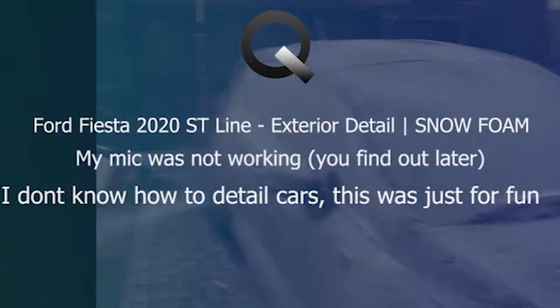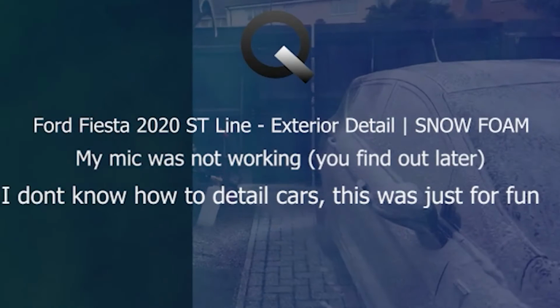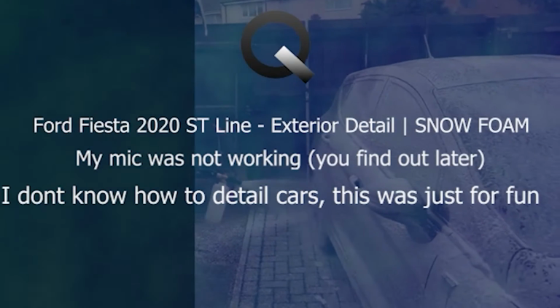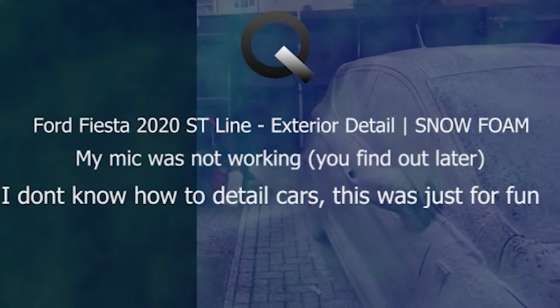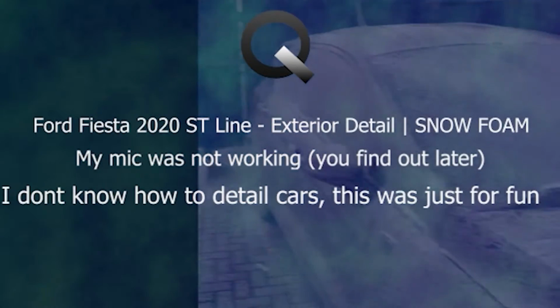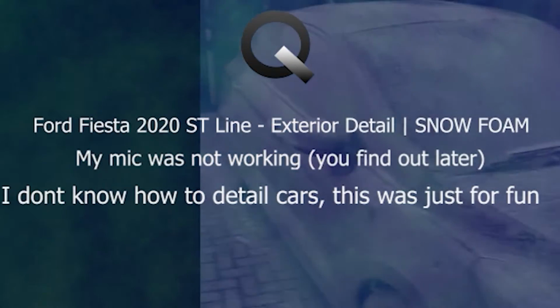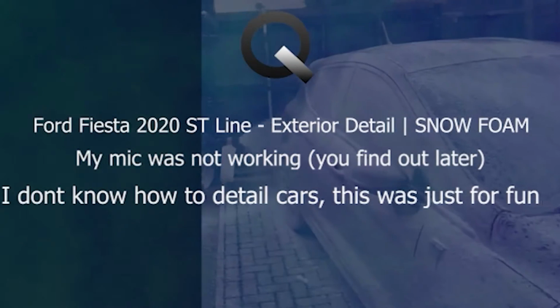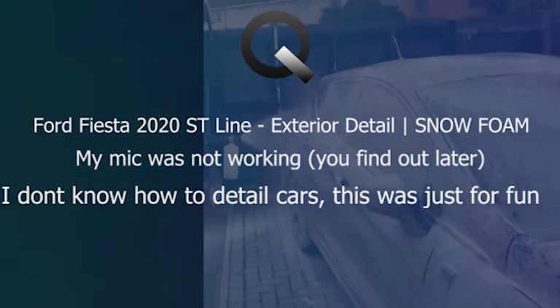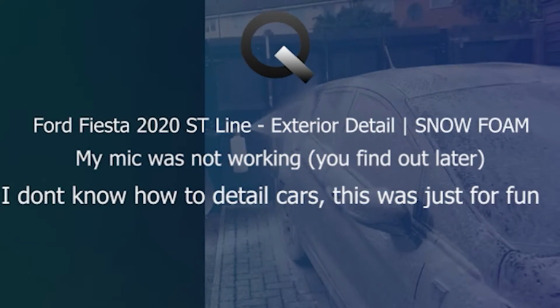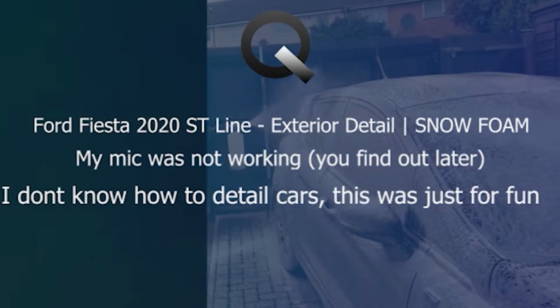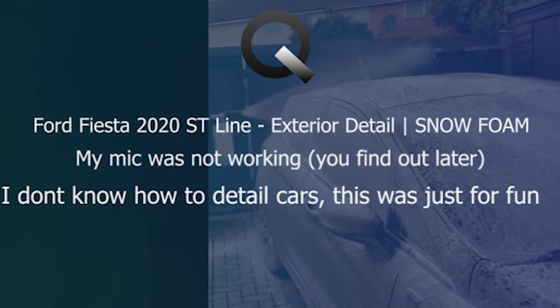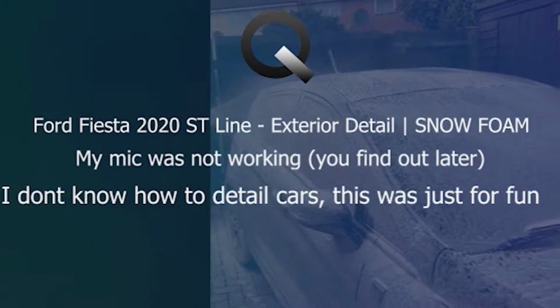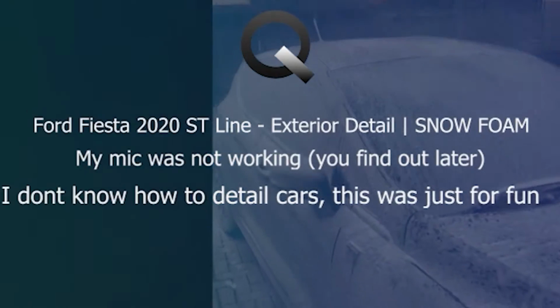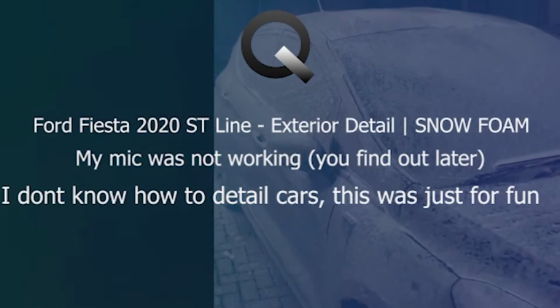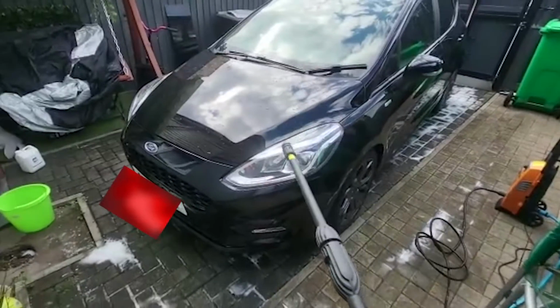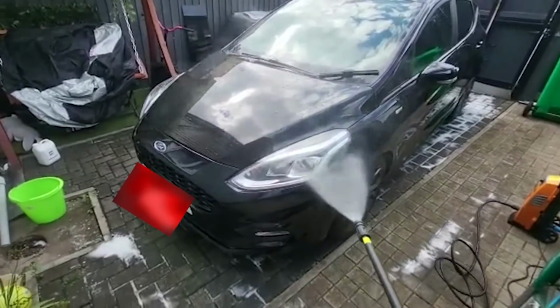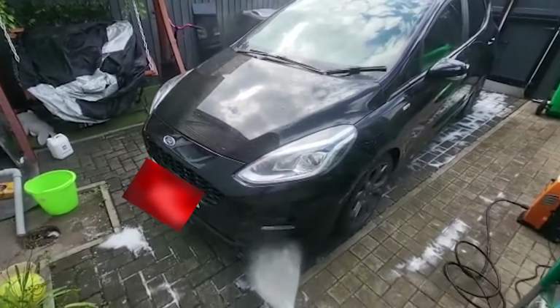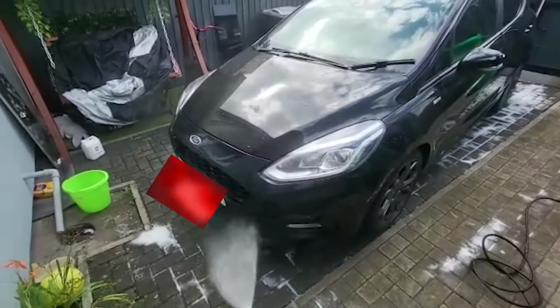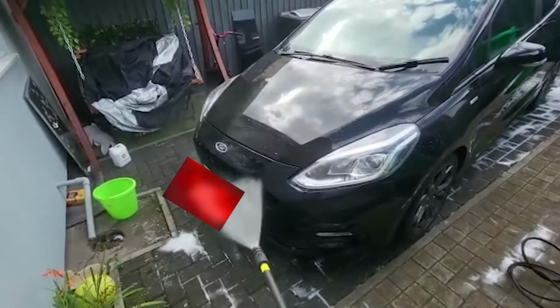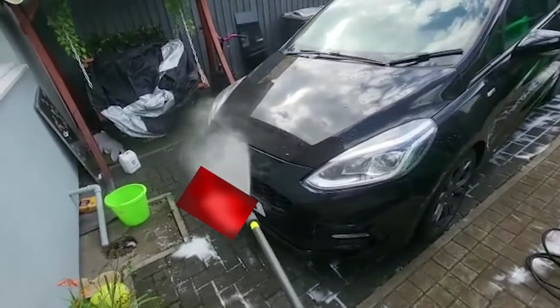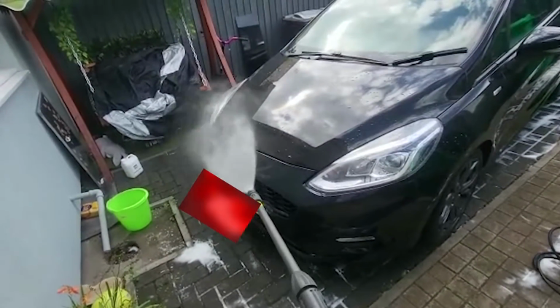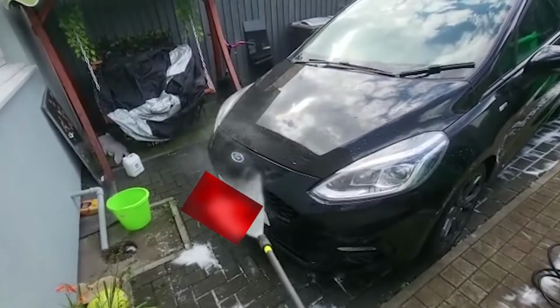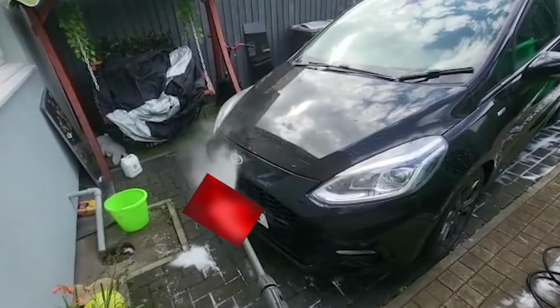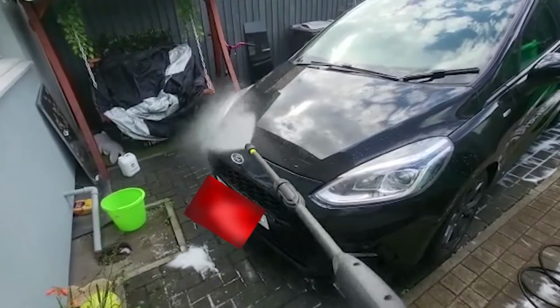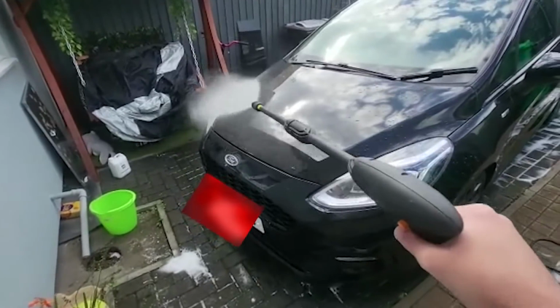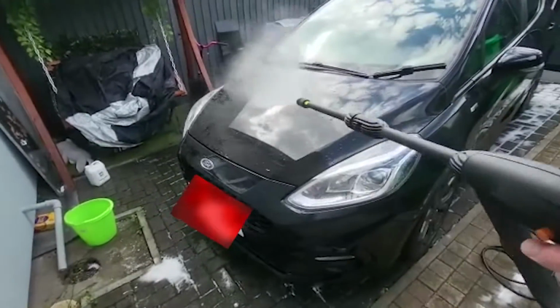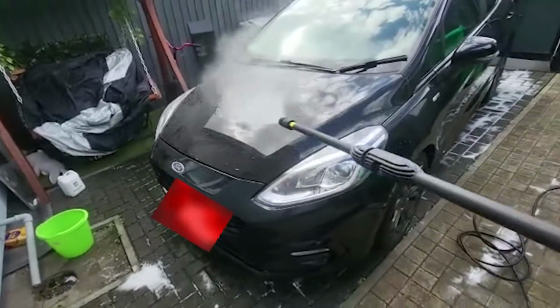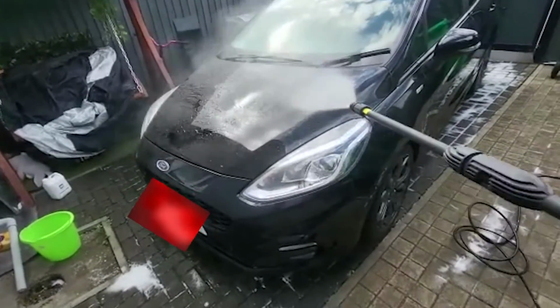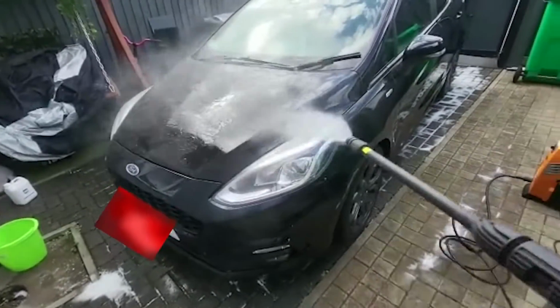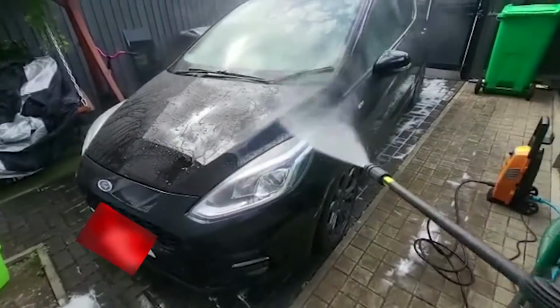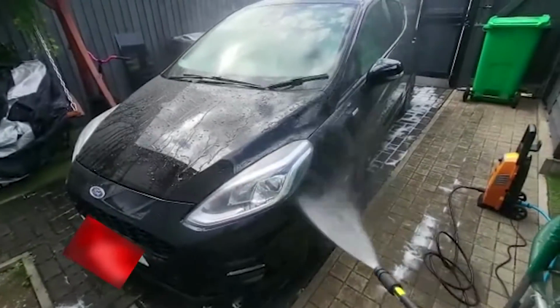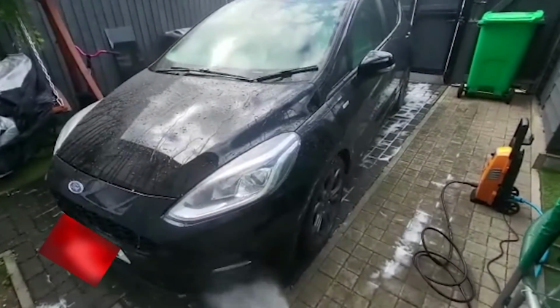Welcome to Kaseem Hussain YouTube. This is me detailing my Ford Fiesta 2020 ST line with snow foam. This video only shows the exterior. Some of the clips may be at a weird aspect ratio or size — this is because my dad was recording.